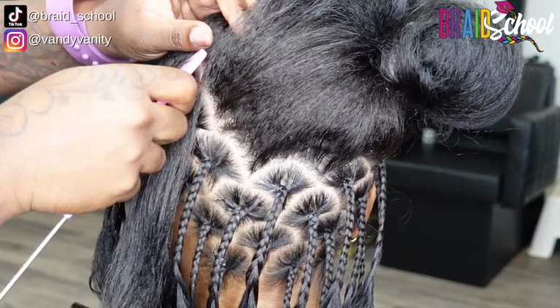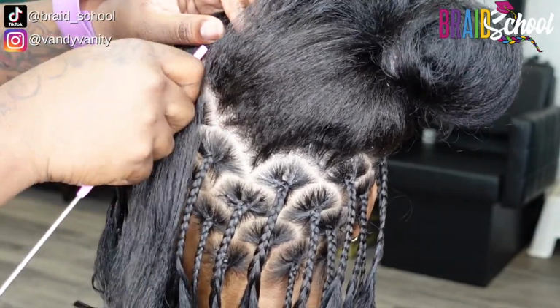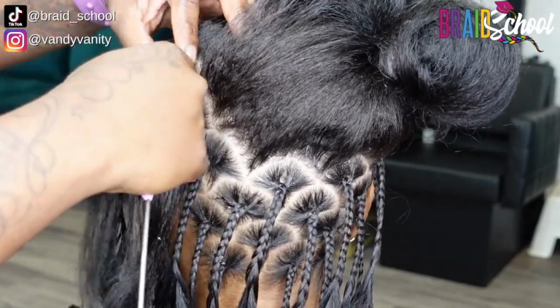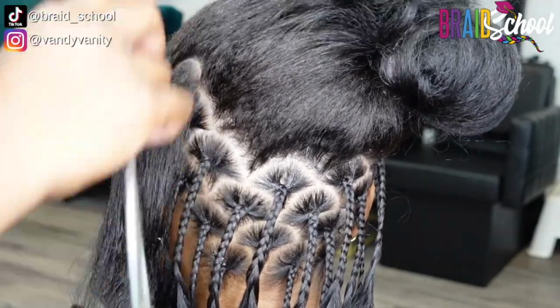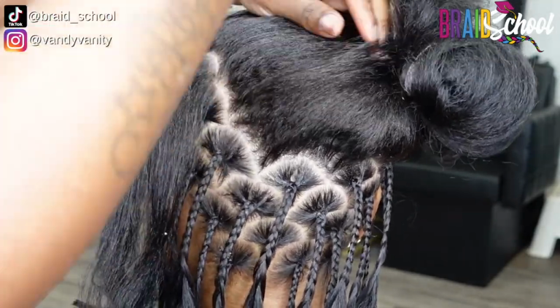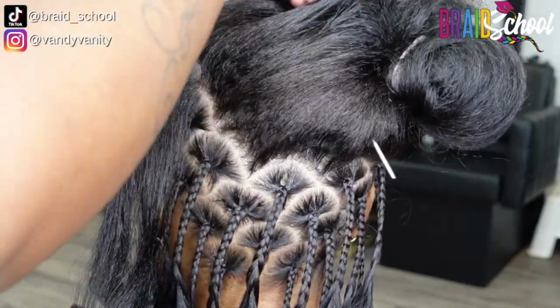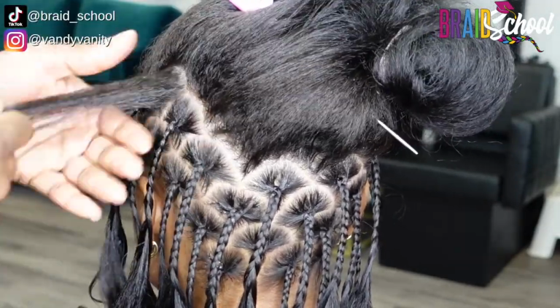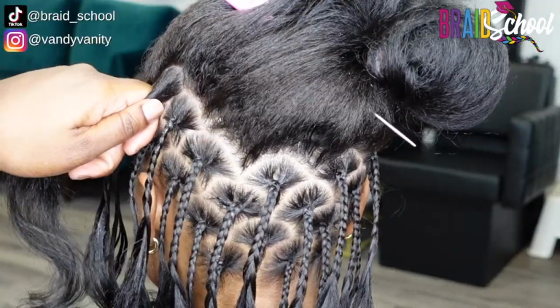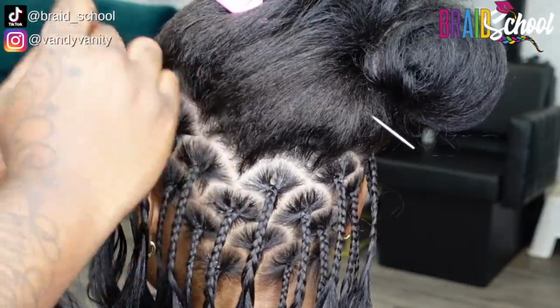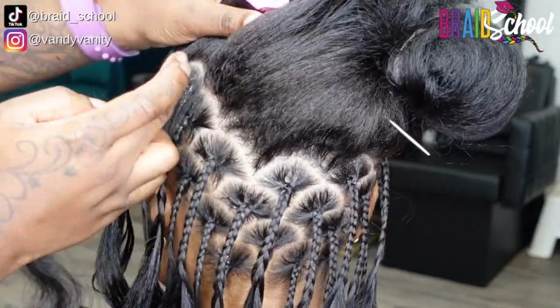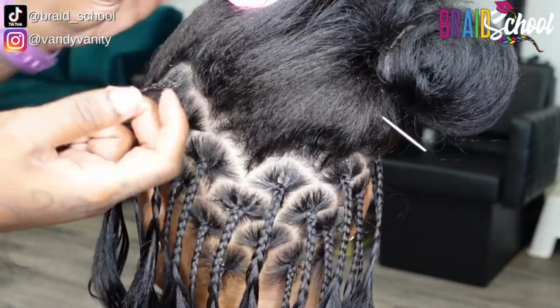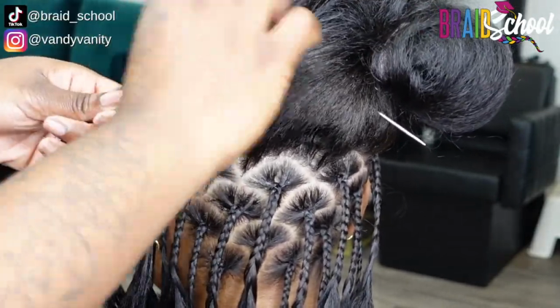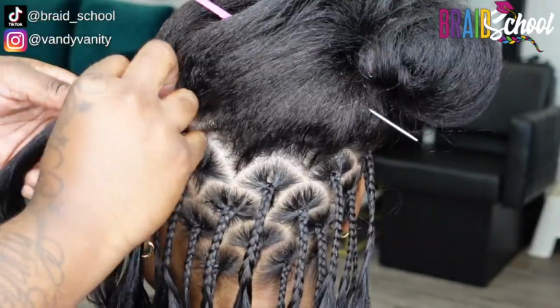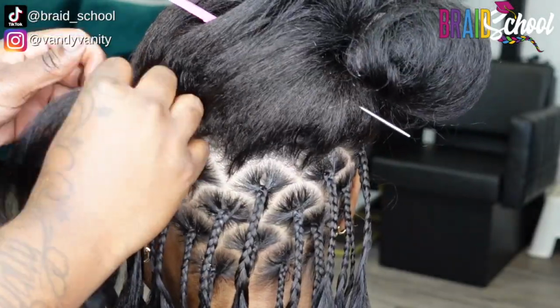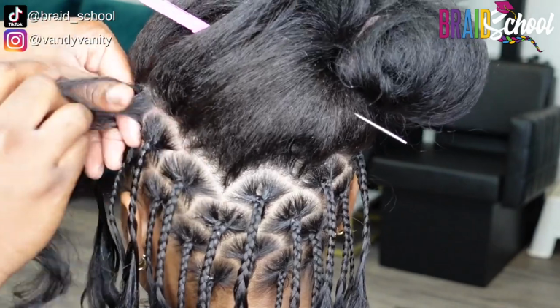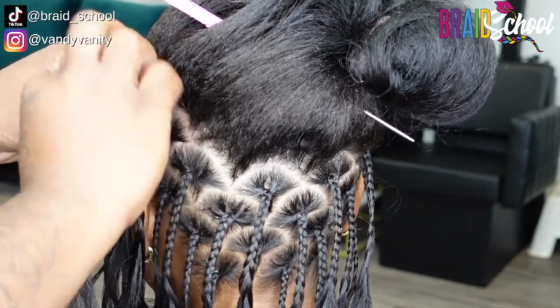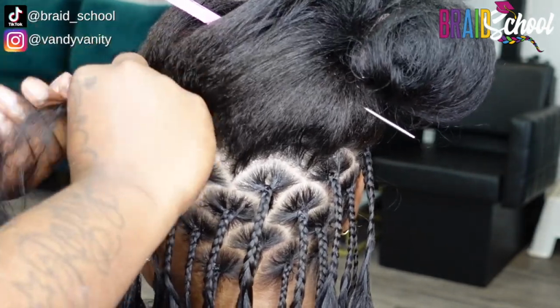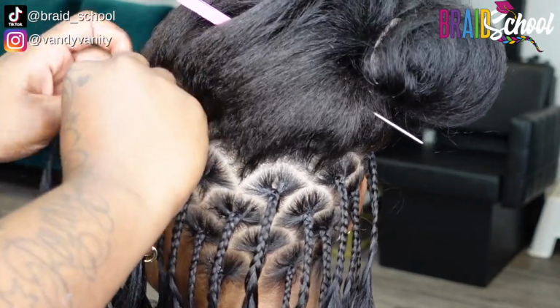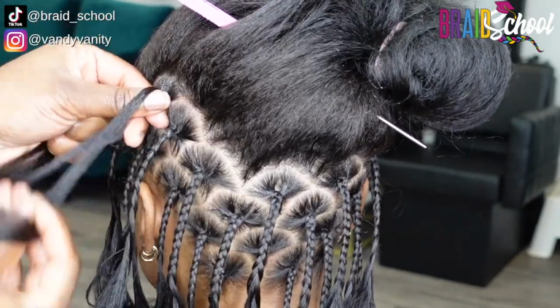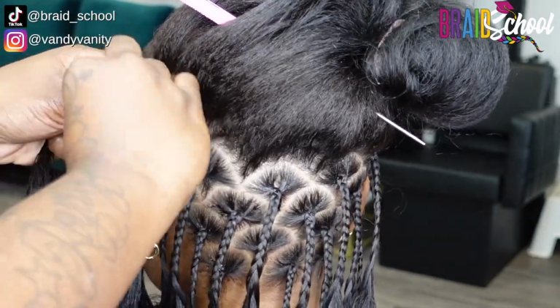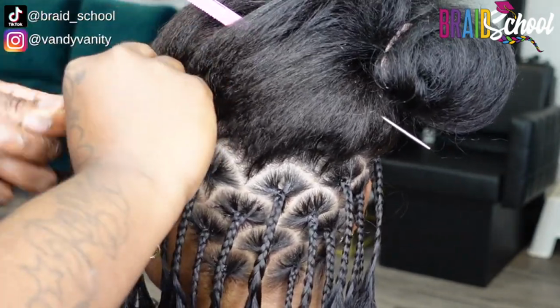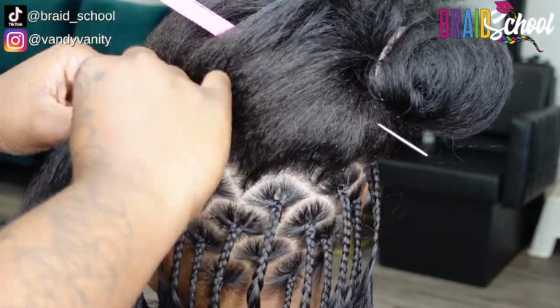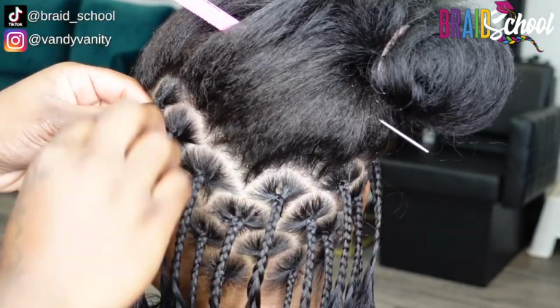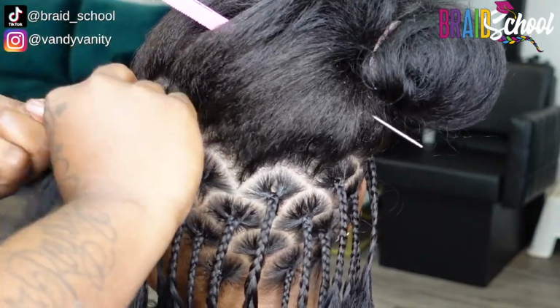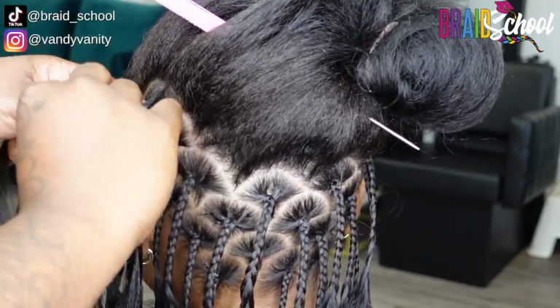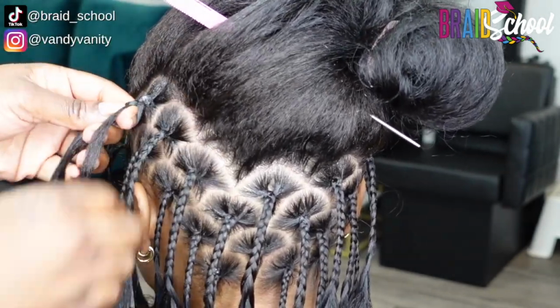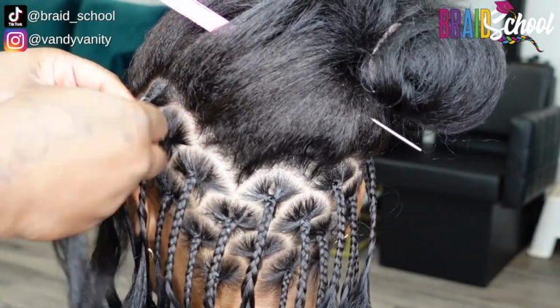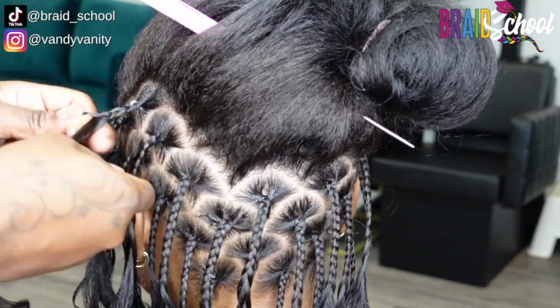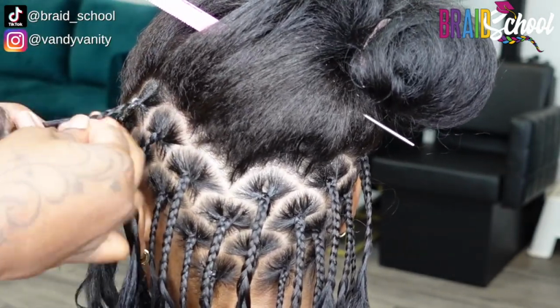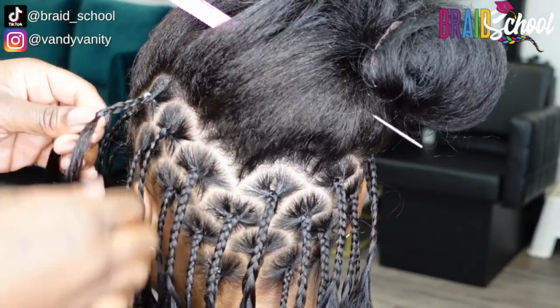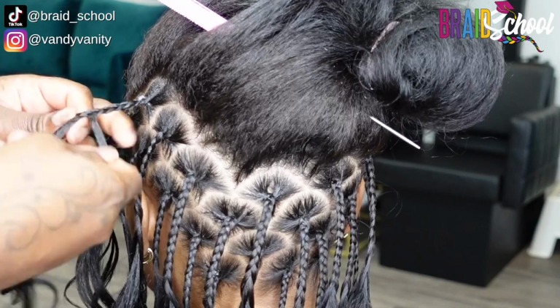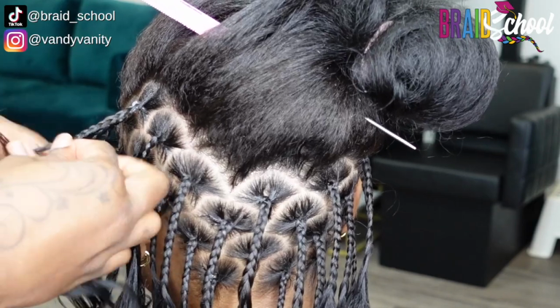Once she has done the bottom right side, she's going to mirror the same thing on the left side, continuing to work her way up in a diagonal towards the center of the head. For those of you taking notes, go ahead and screenshot this so you can reference it later.